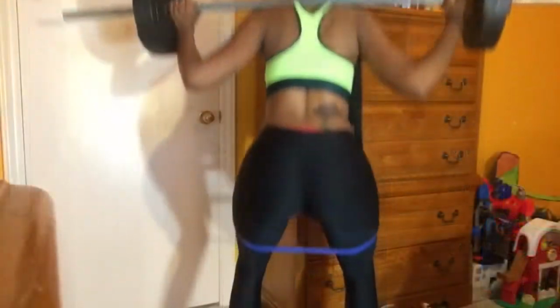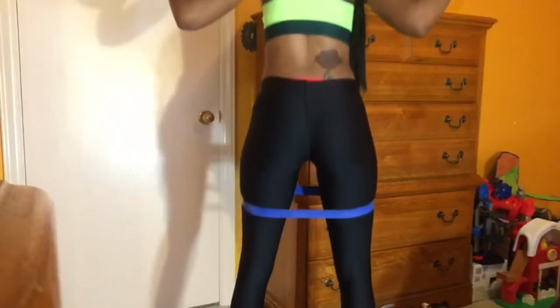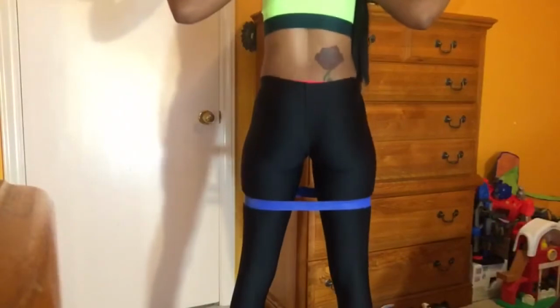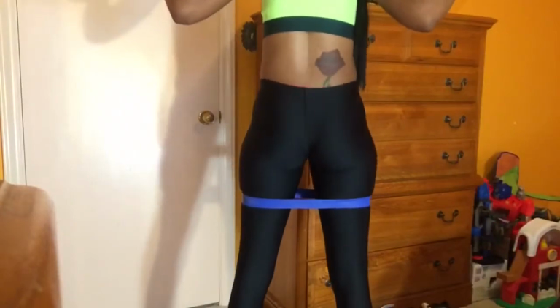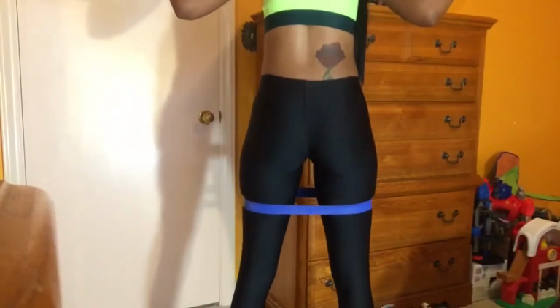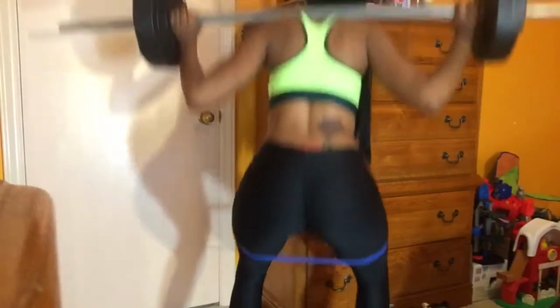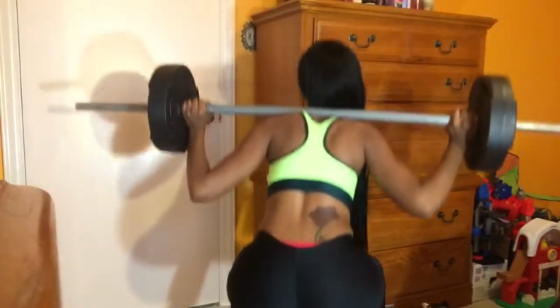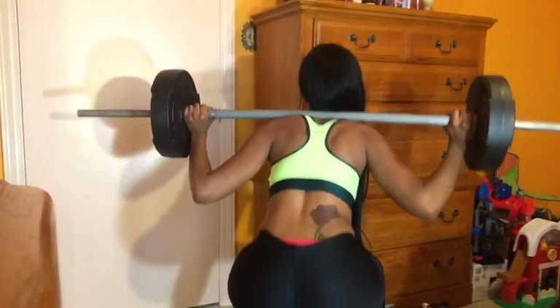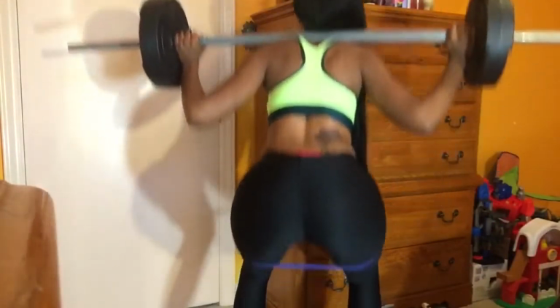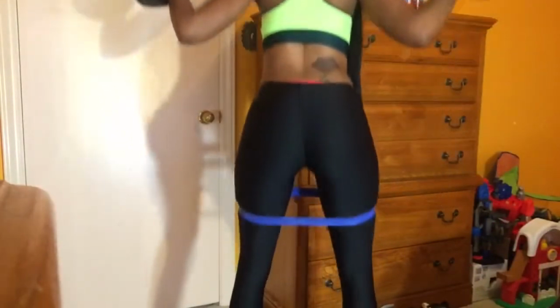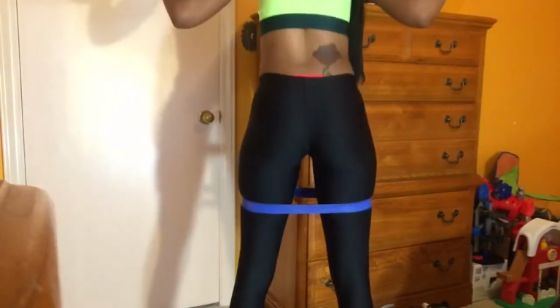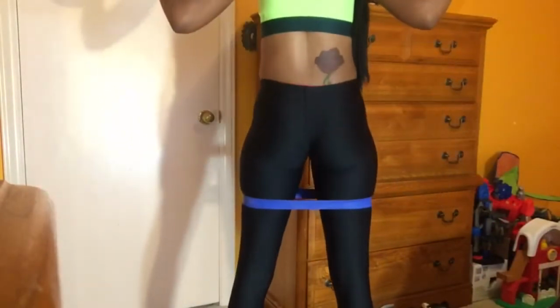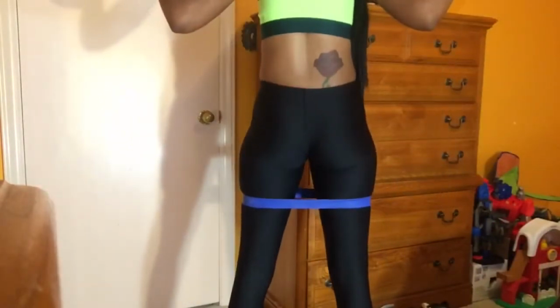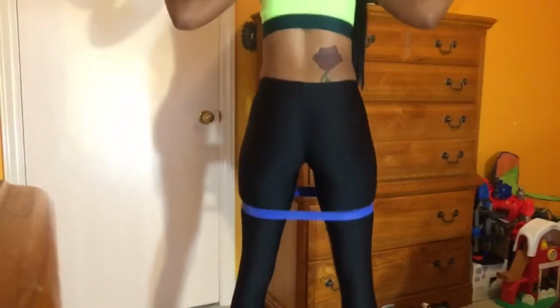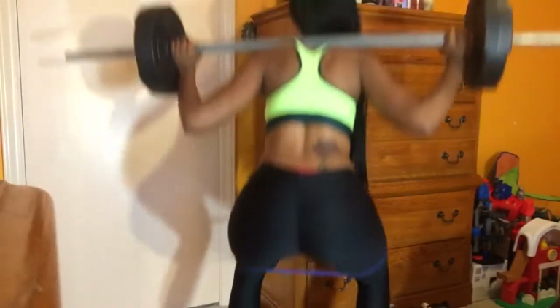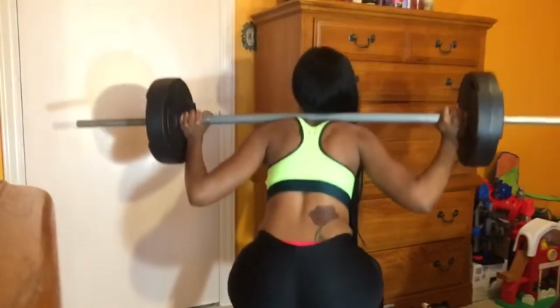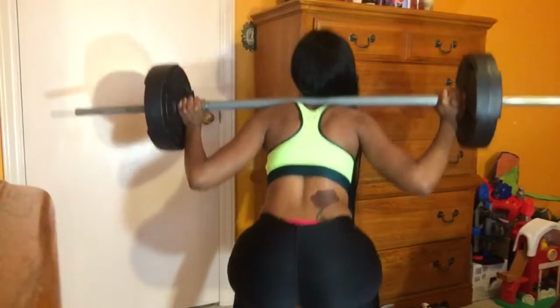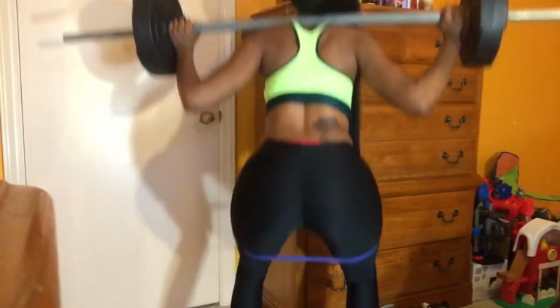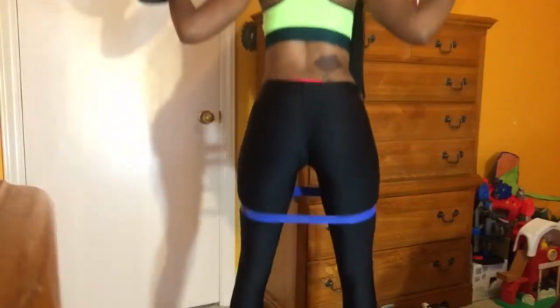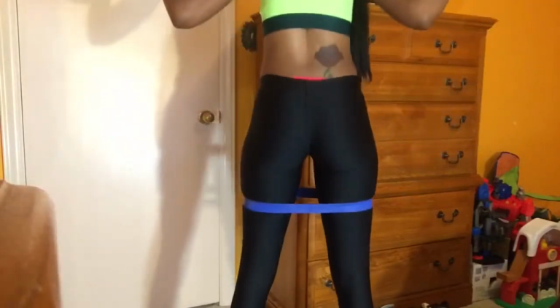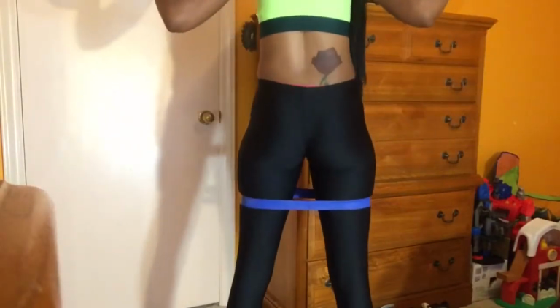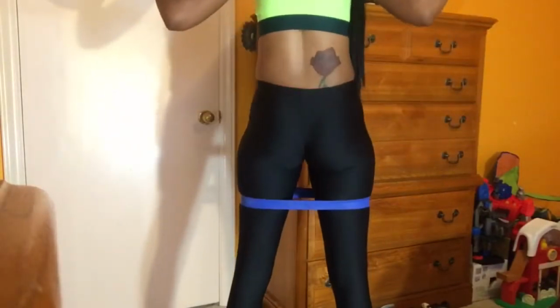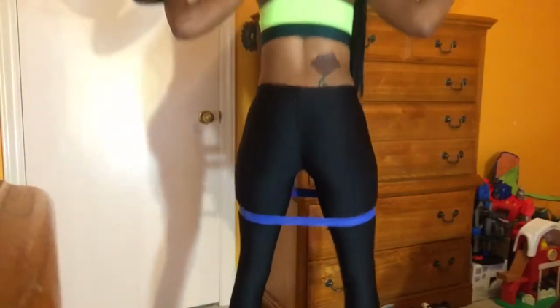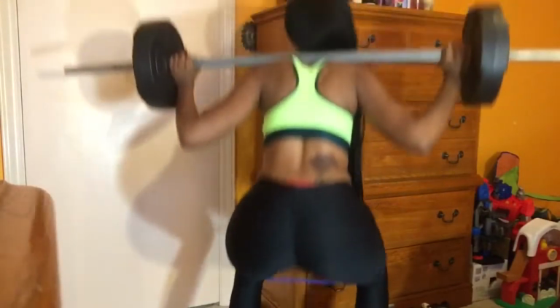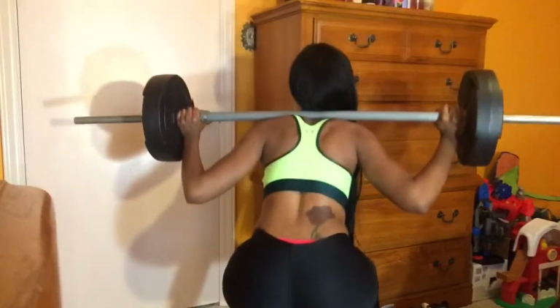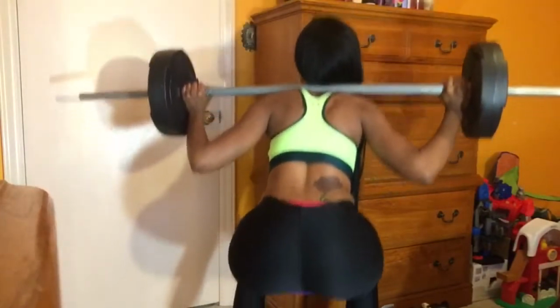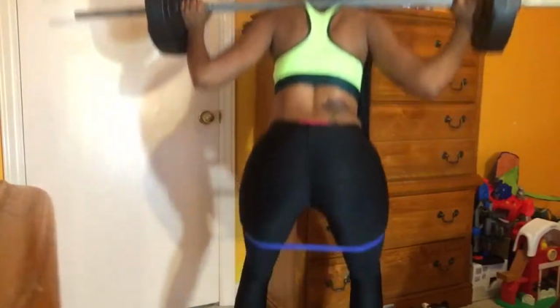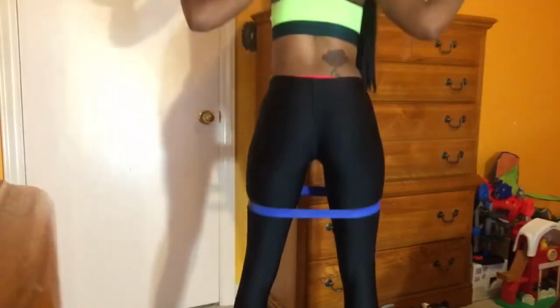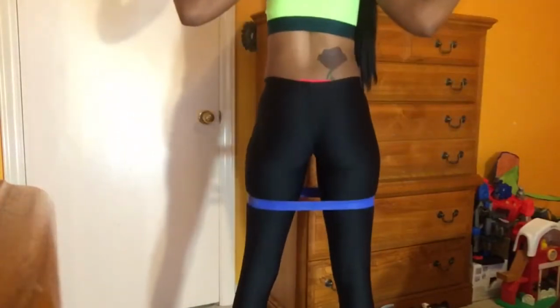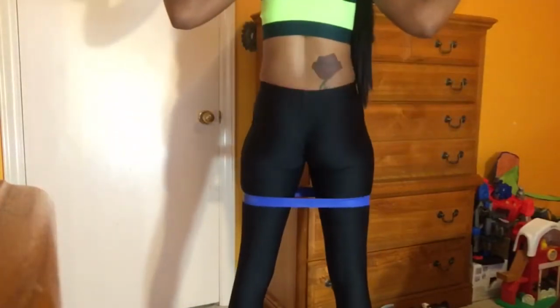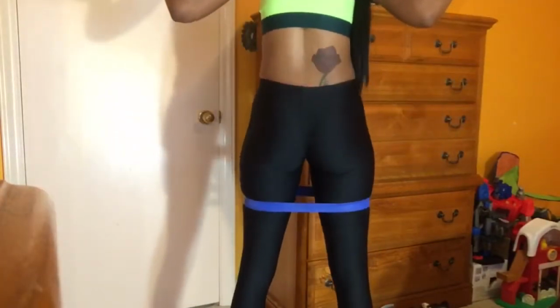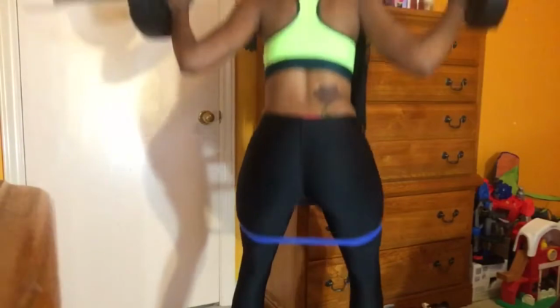I usually squat about 100 times or more, but if you're just starting out, you can start maybe with 25 squats and just work your way up each day.